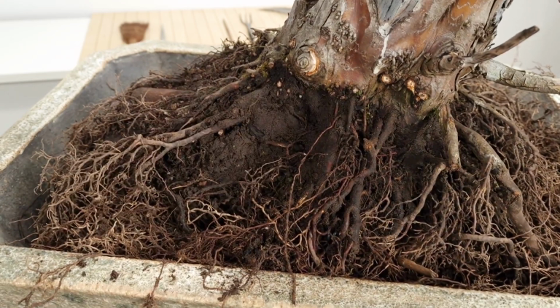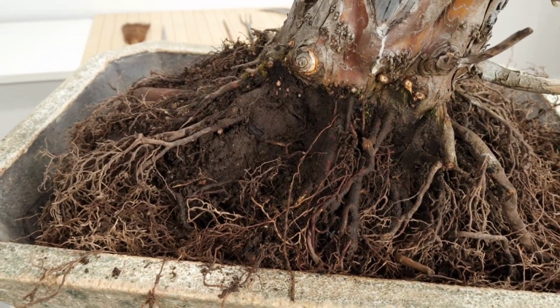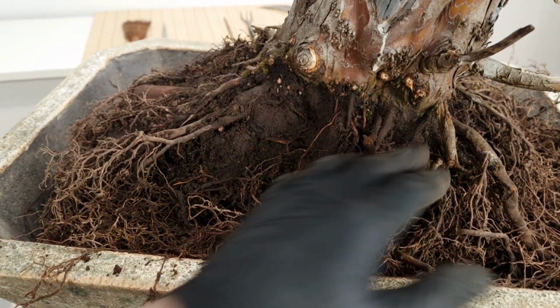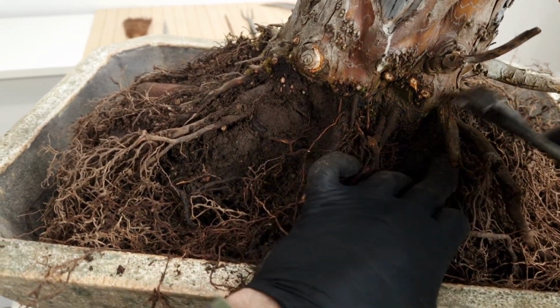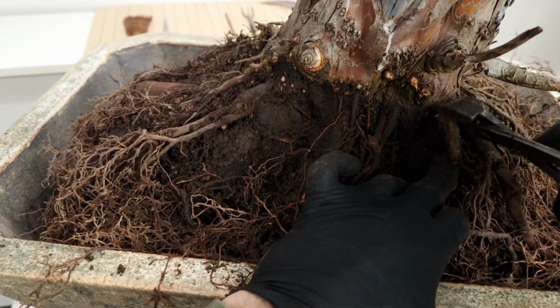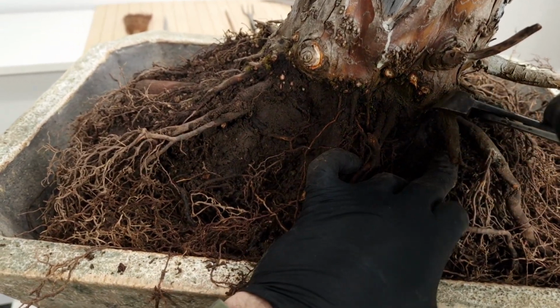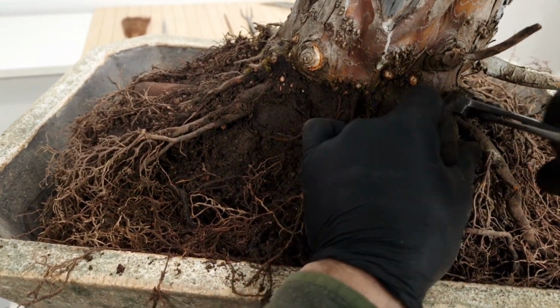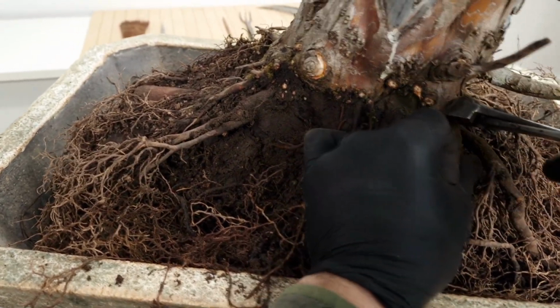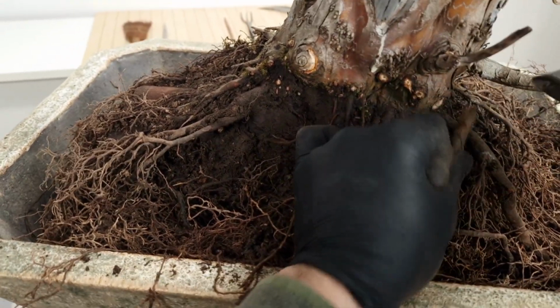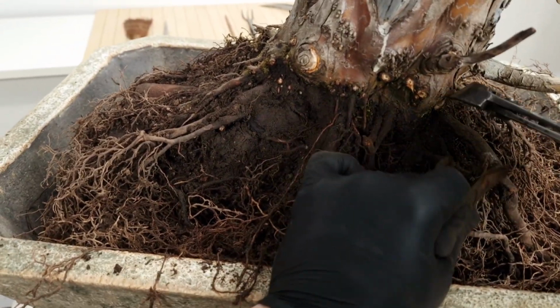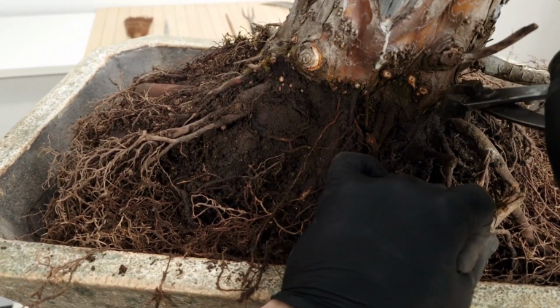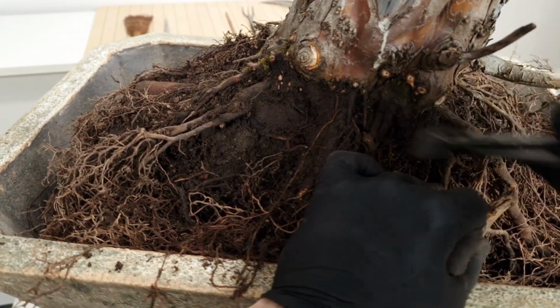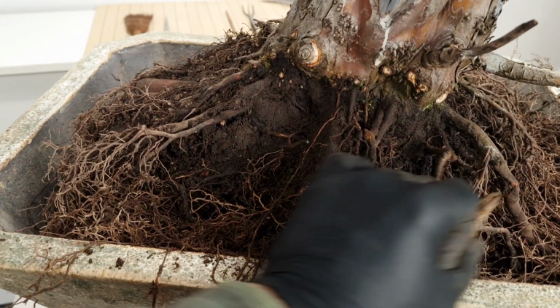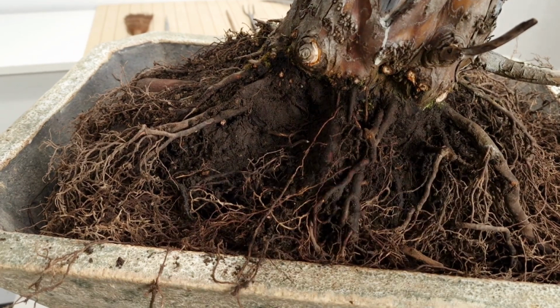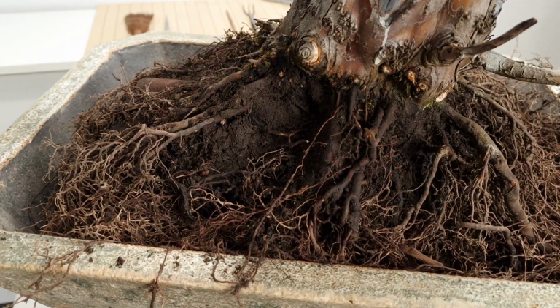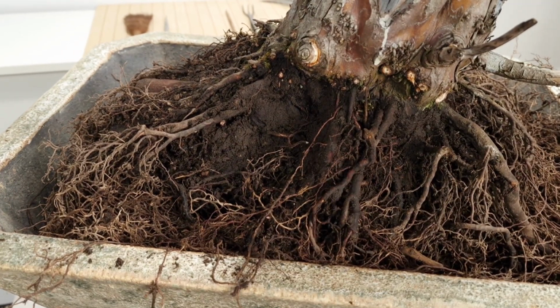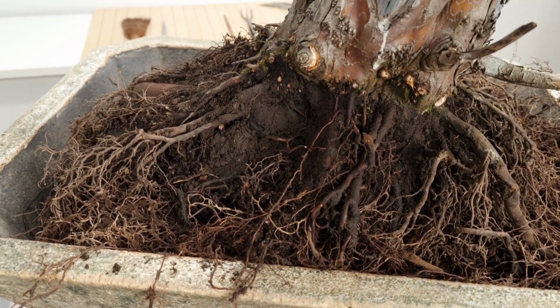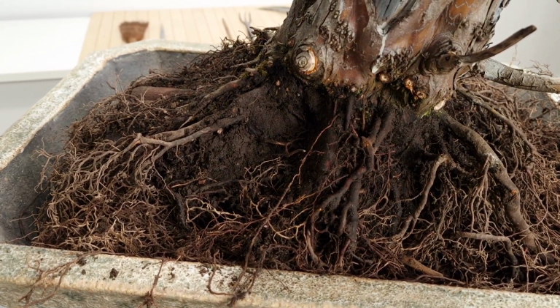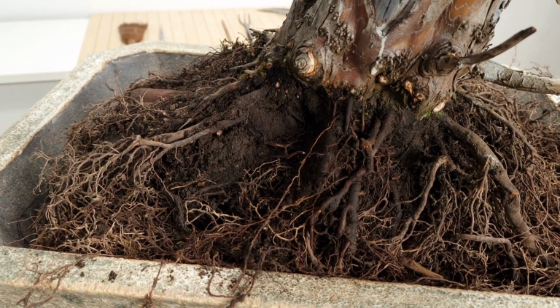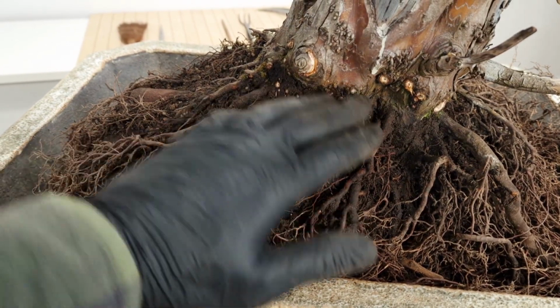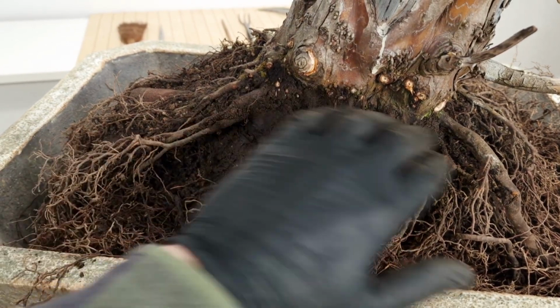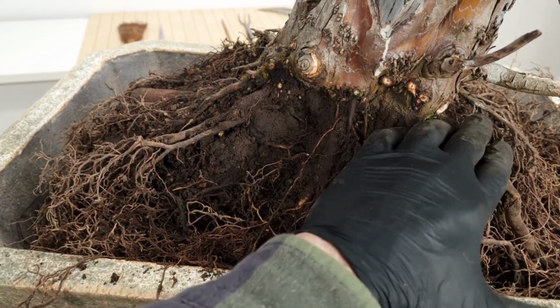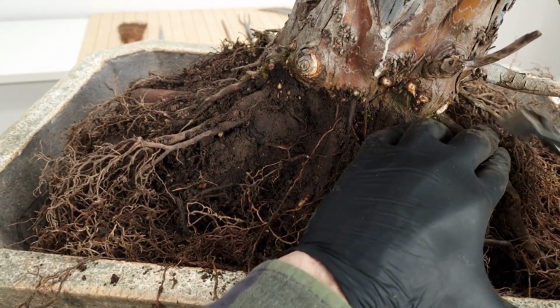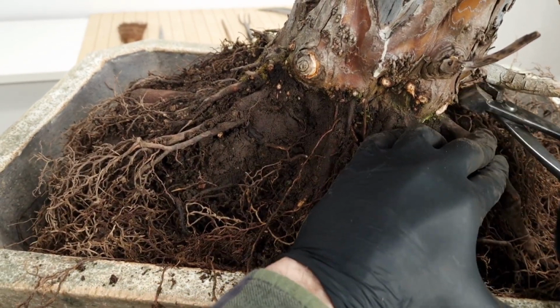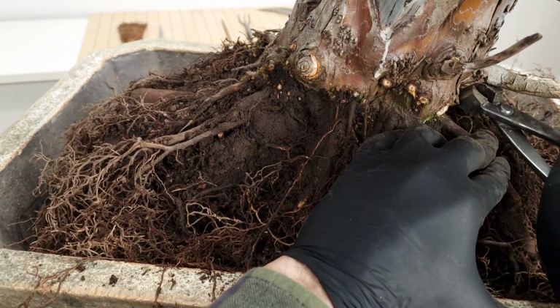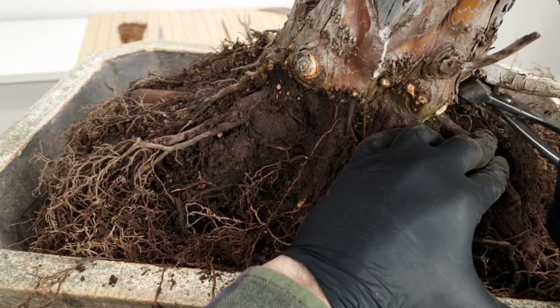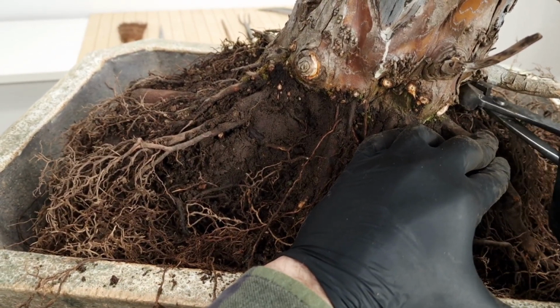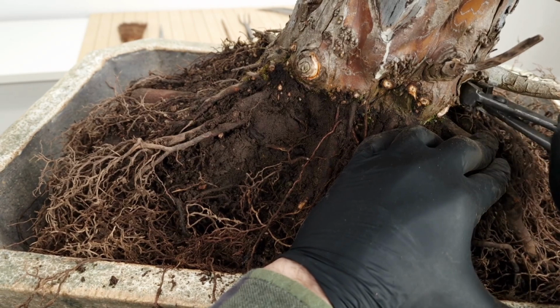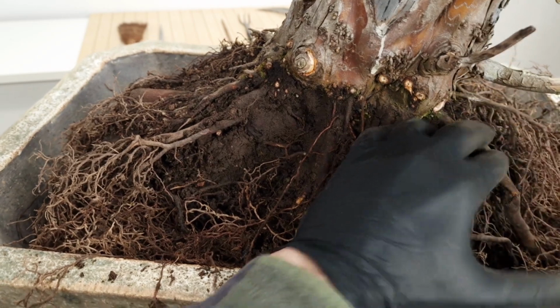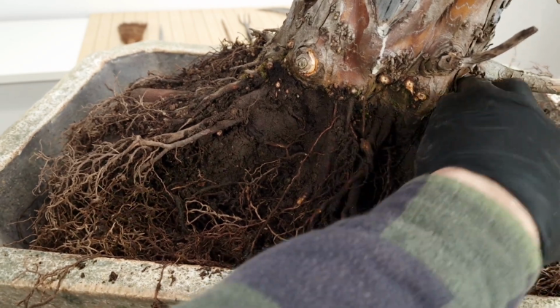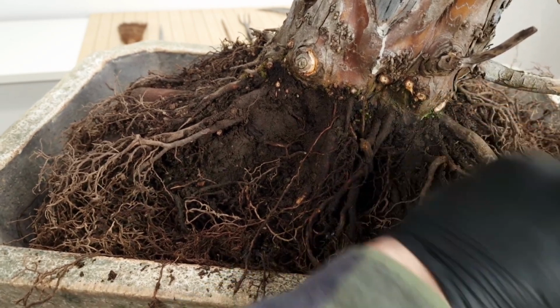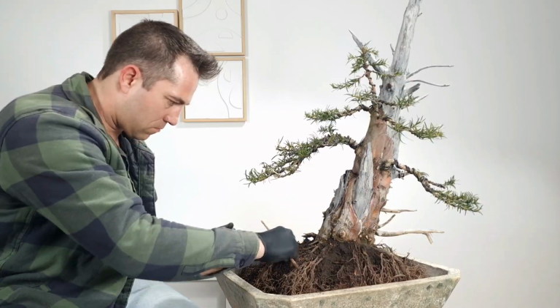Although I'm definitely not there yet, I am systematically getting closer and closer to the nebari that I'm going to use in the end. This will take me a few more repots. As I already mentioned, bonsai is a marathon and not a sprint.